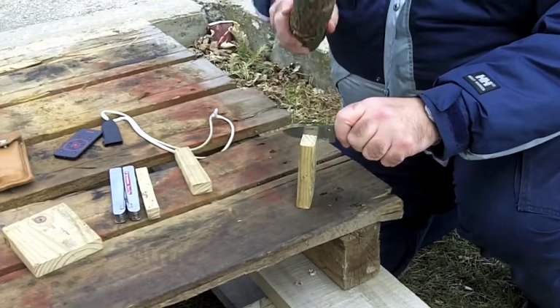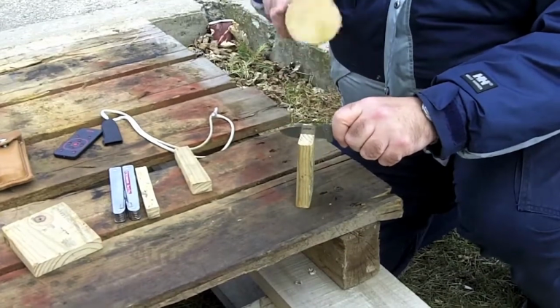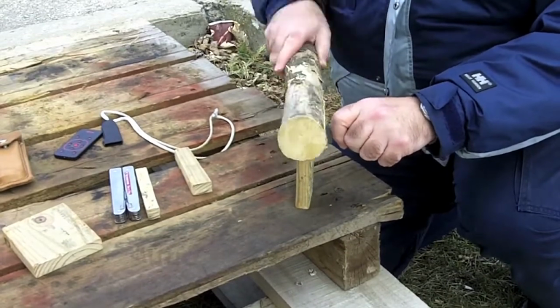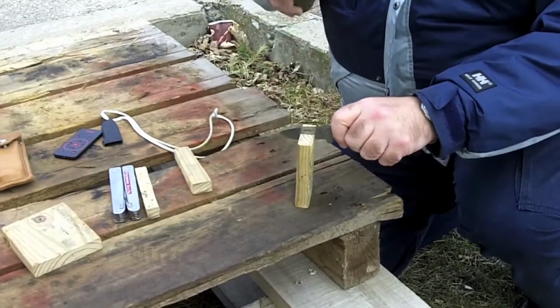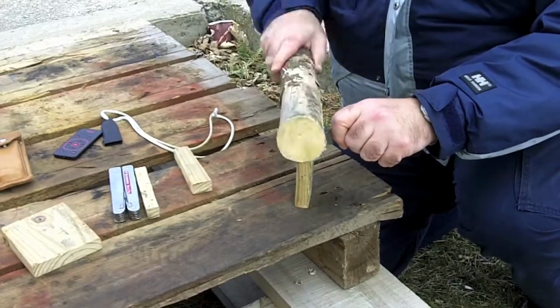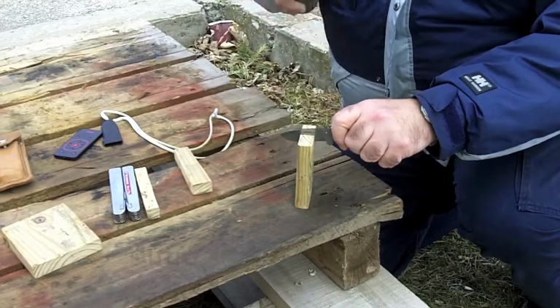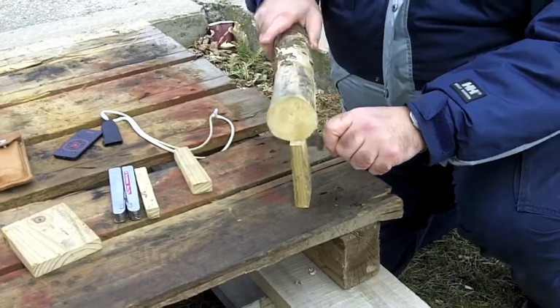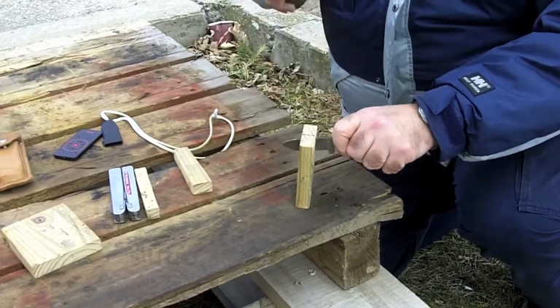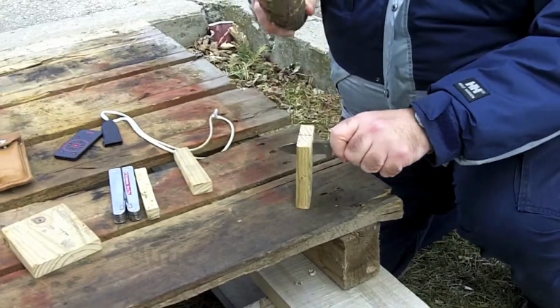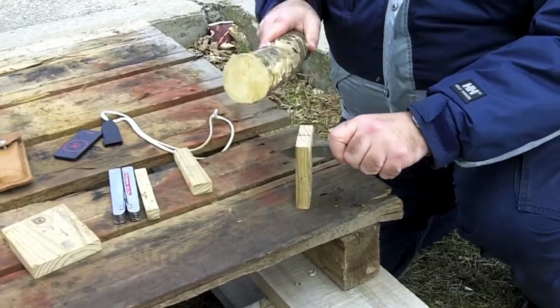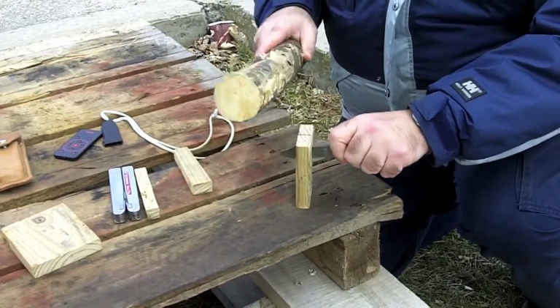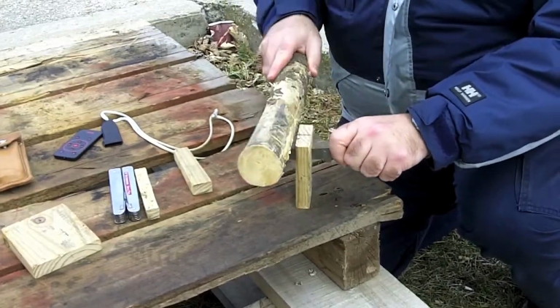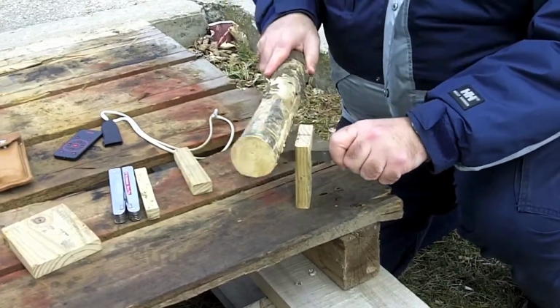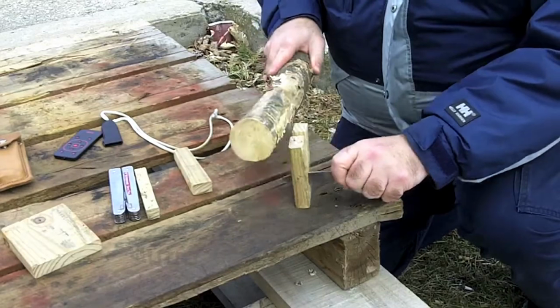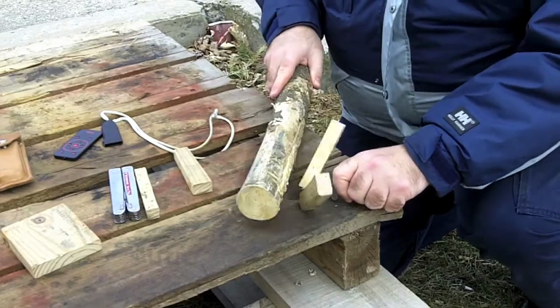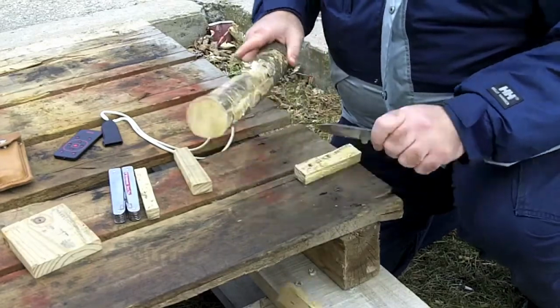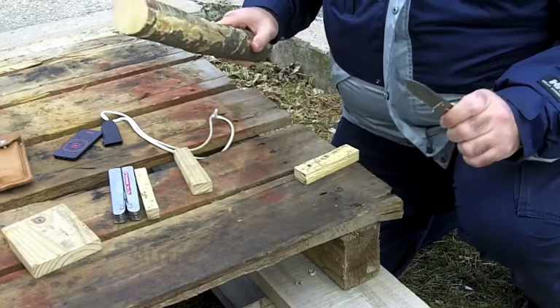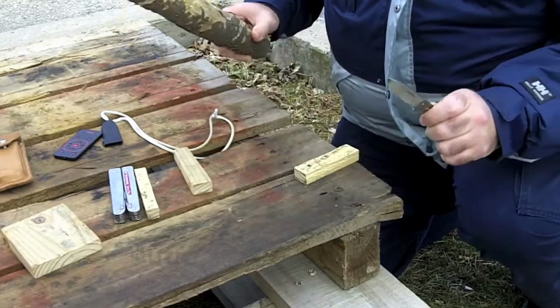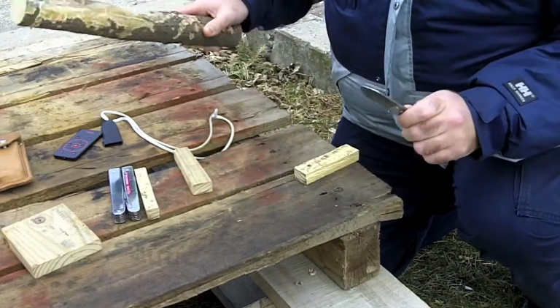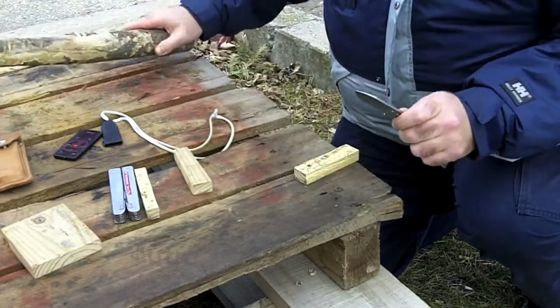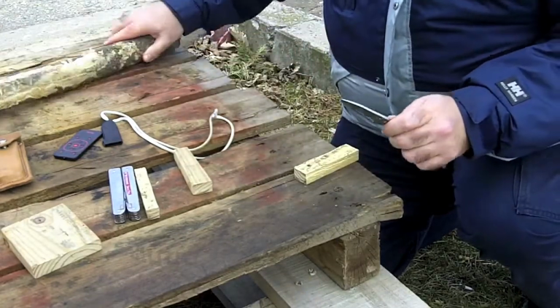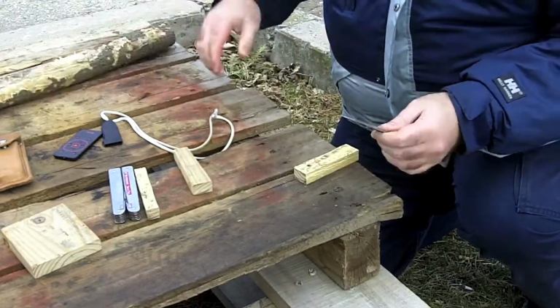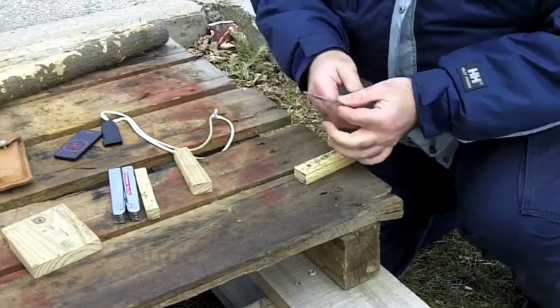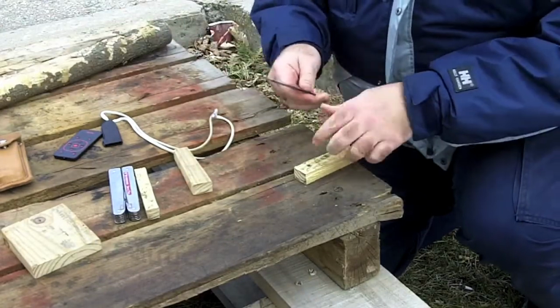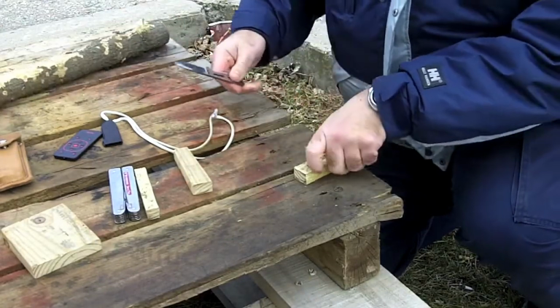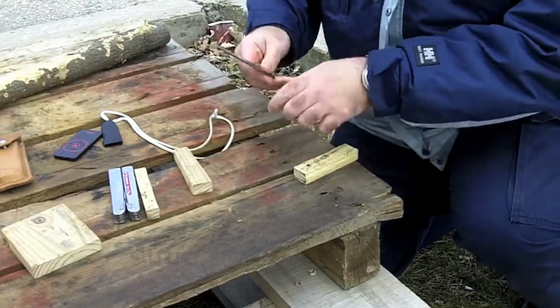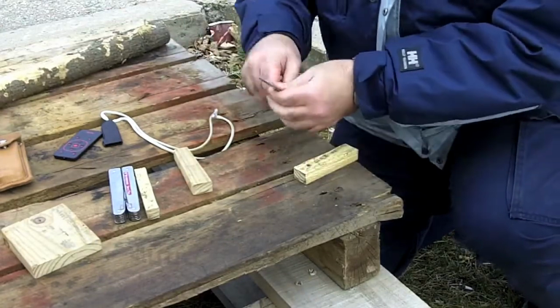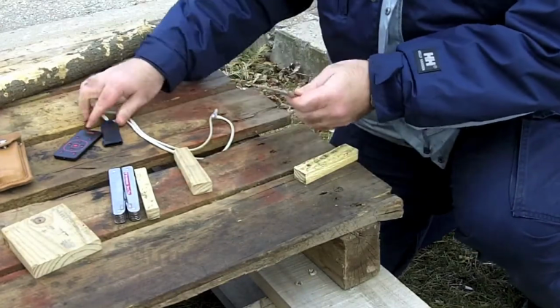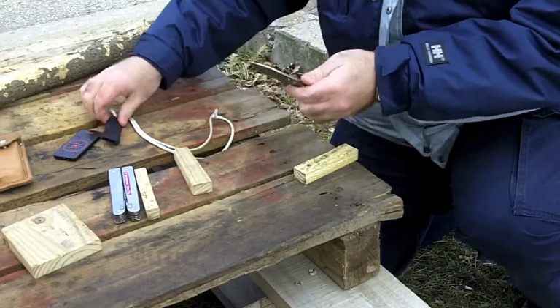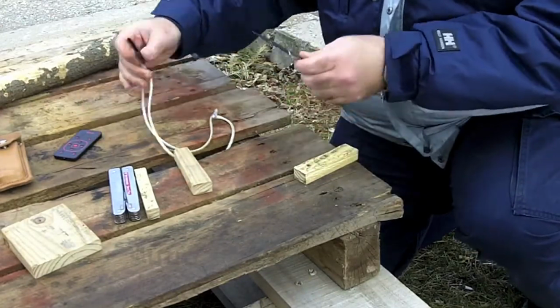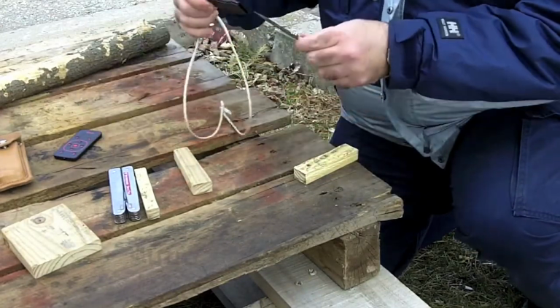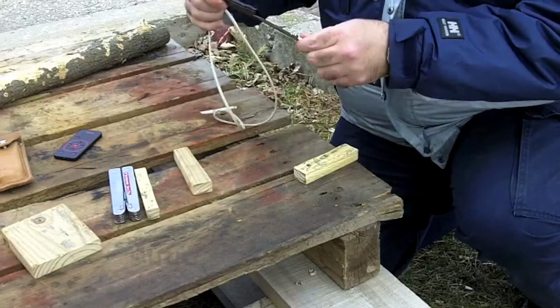This one was a little stubborn so I had to give it a little extra persuasion on the tip, but that's pretty much it and now that that's done.